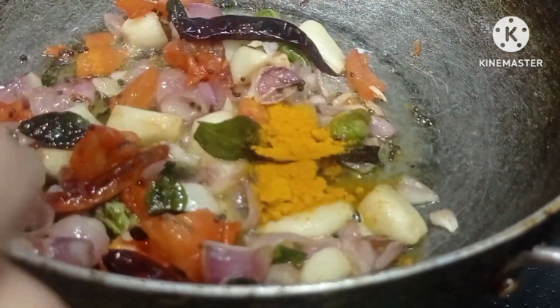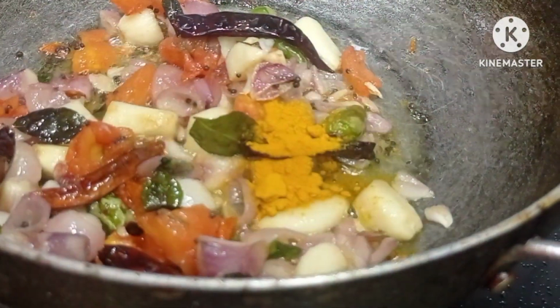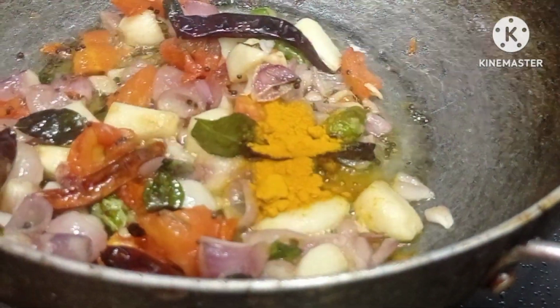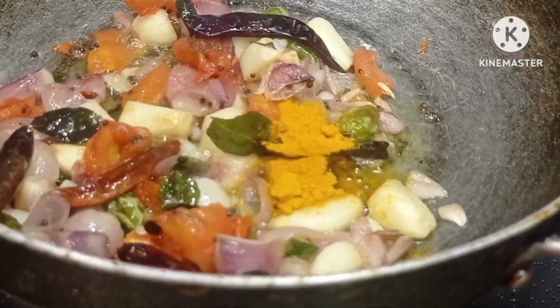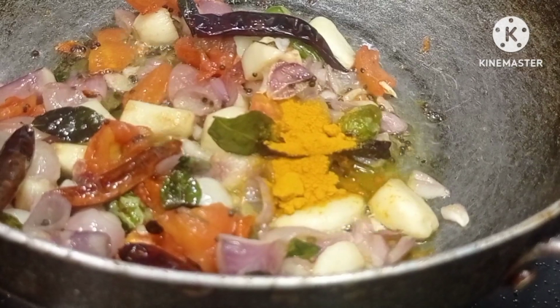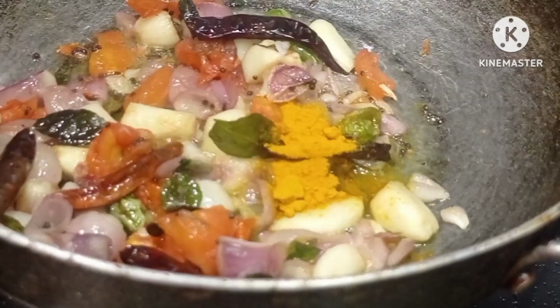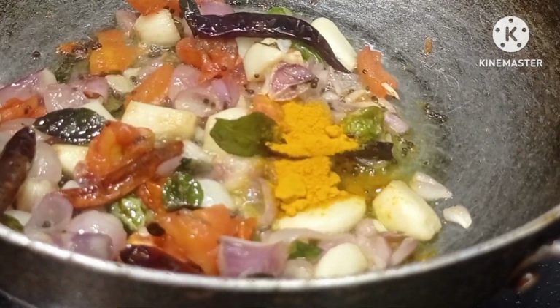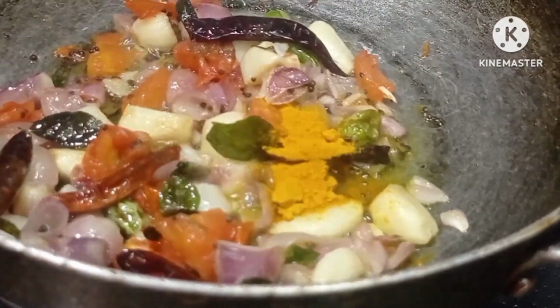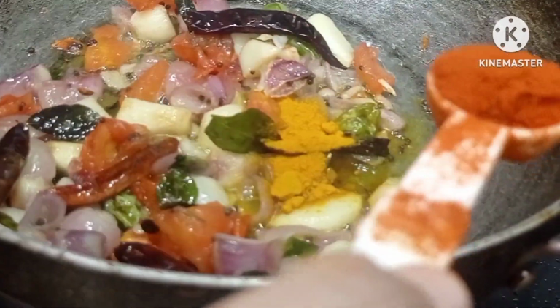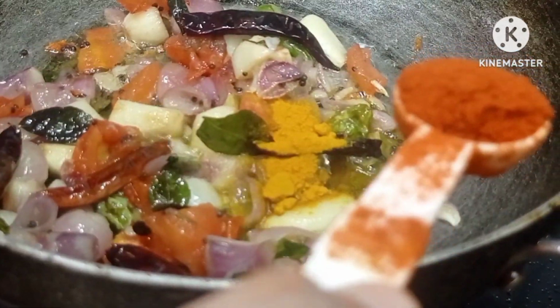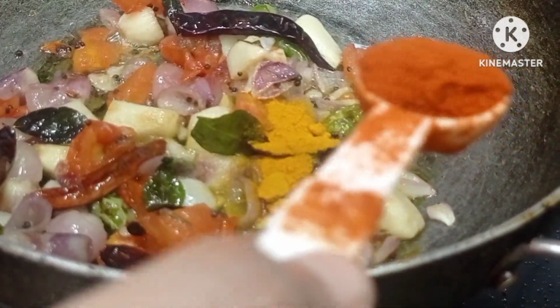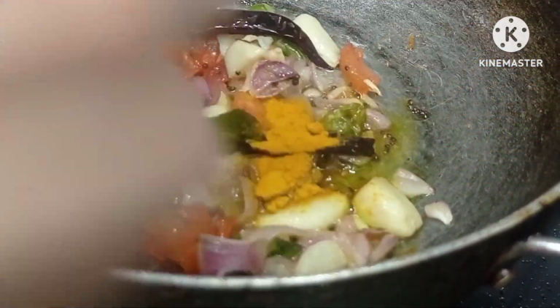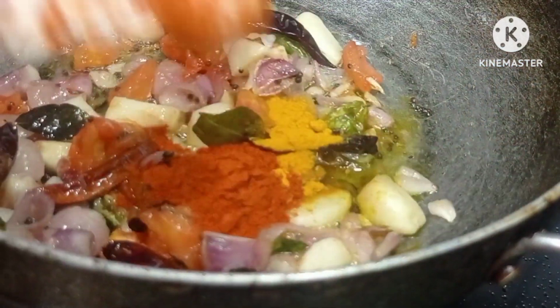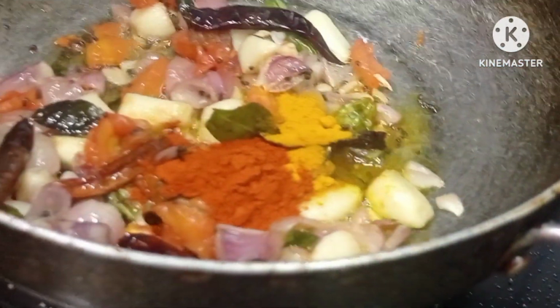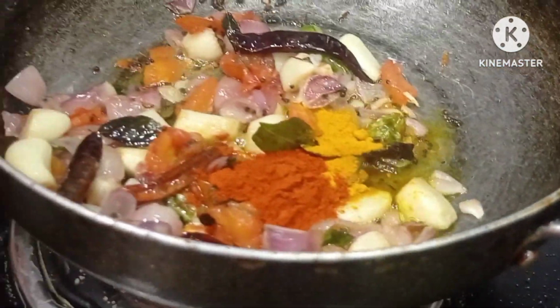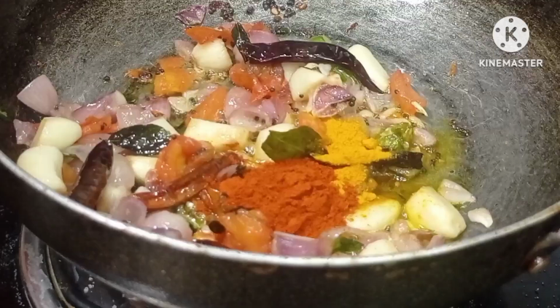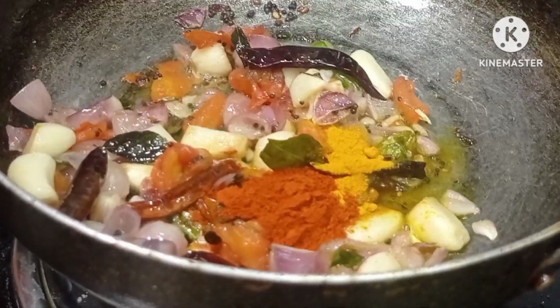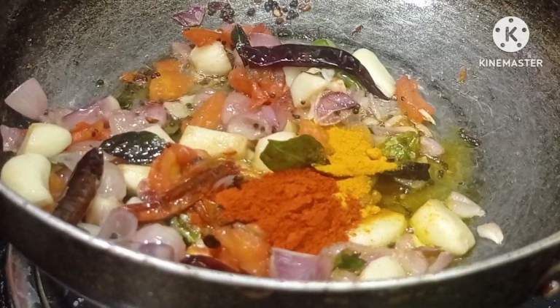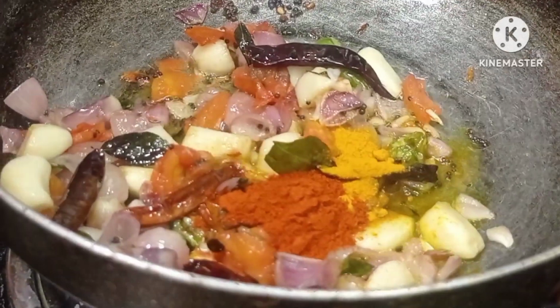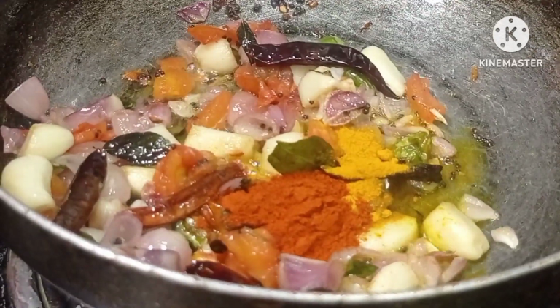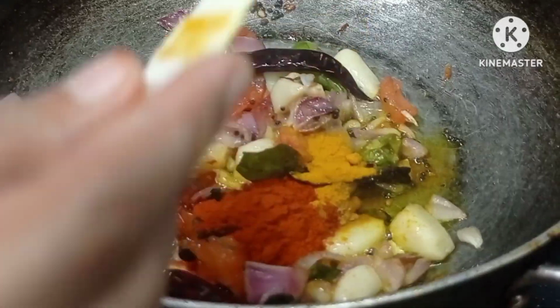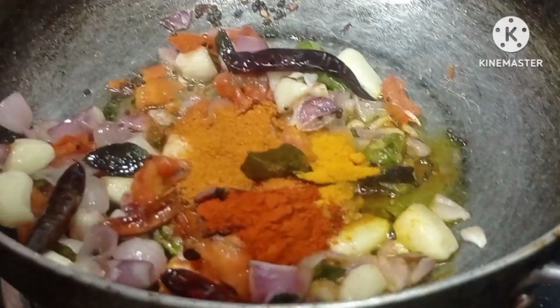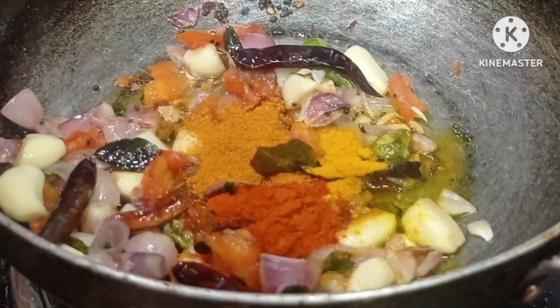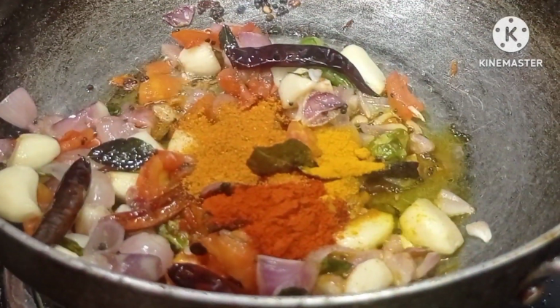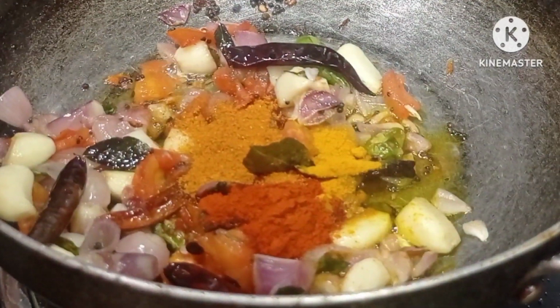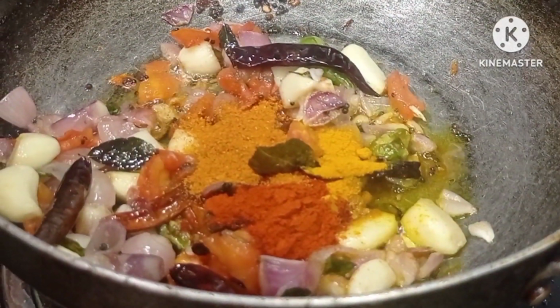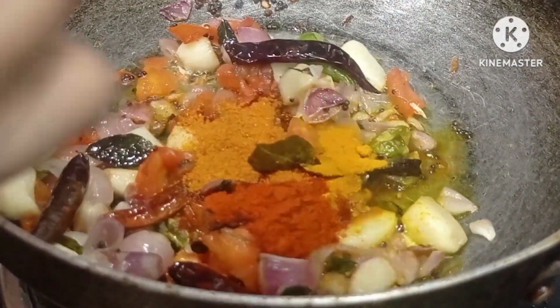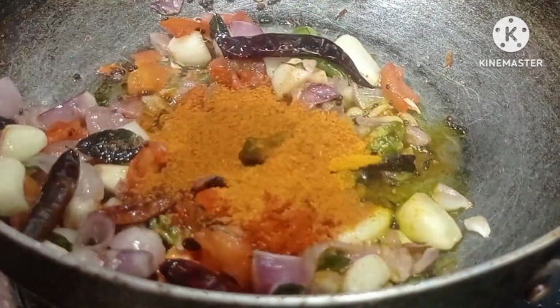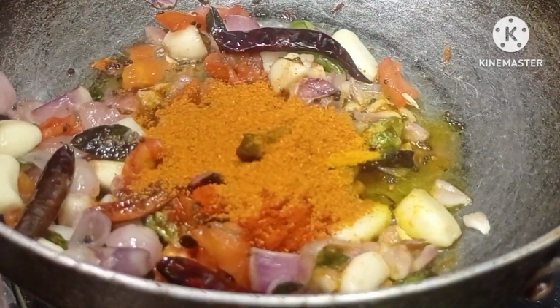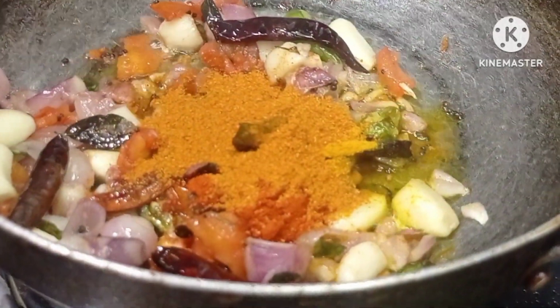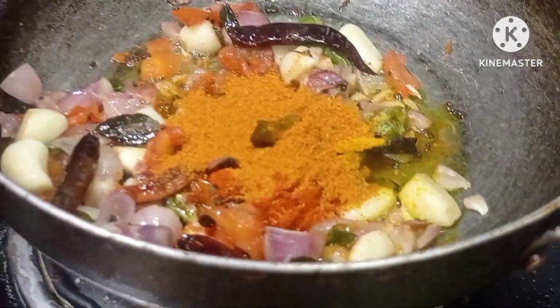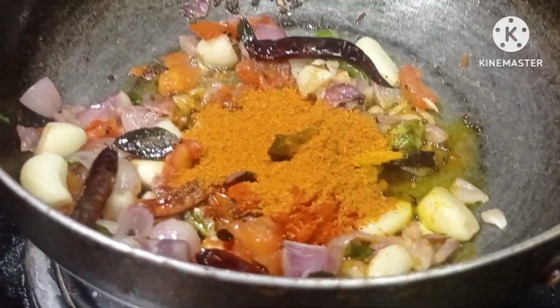Let's mix it in. Add 10 tbsp of water. Now let's mix it in. I need to make some nice butter for it.